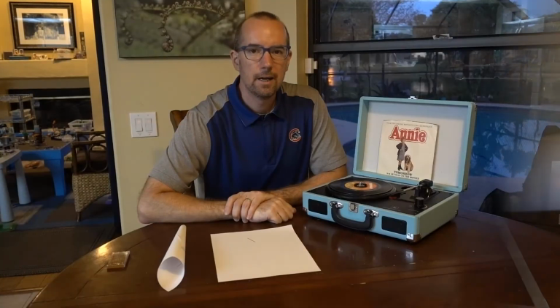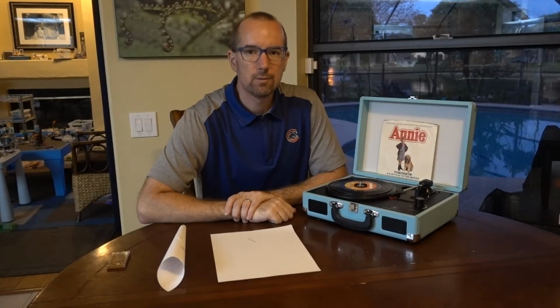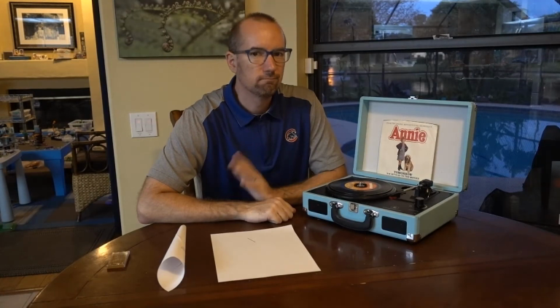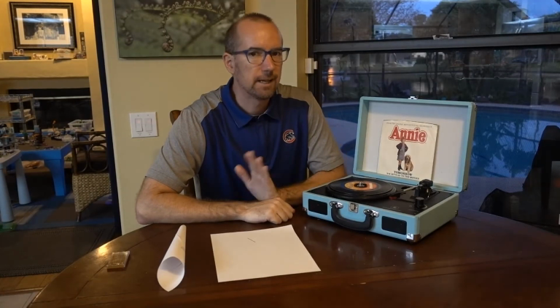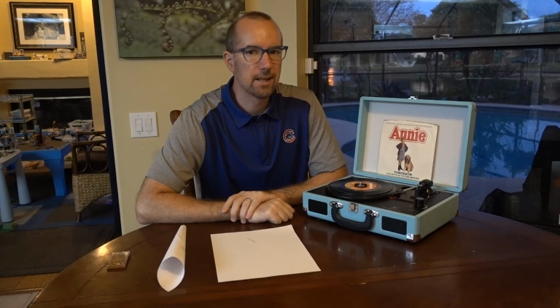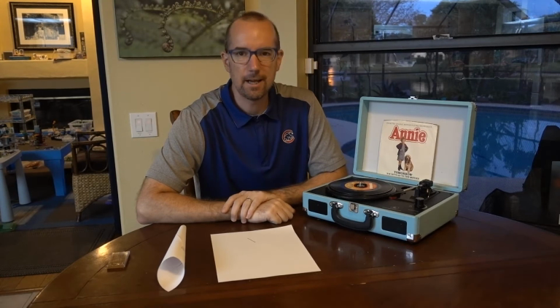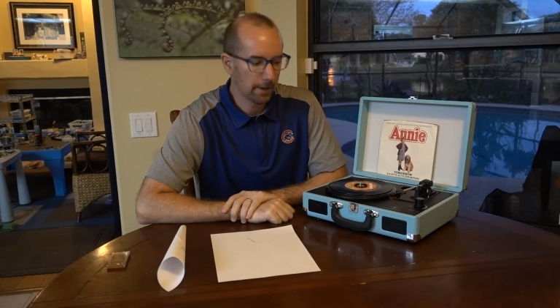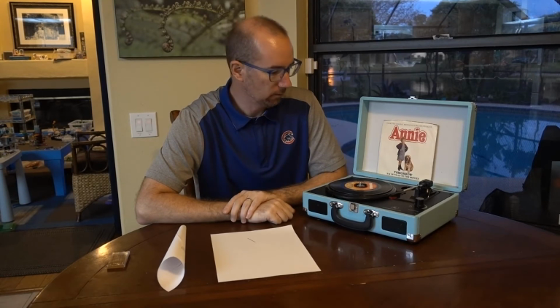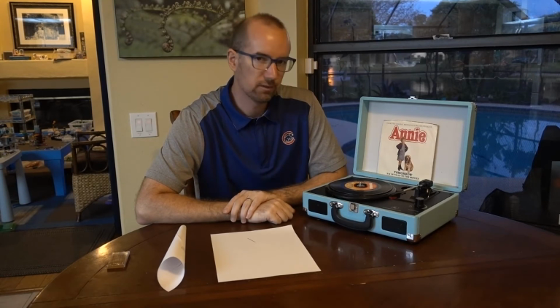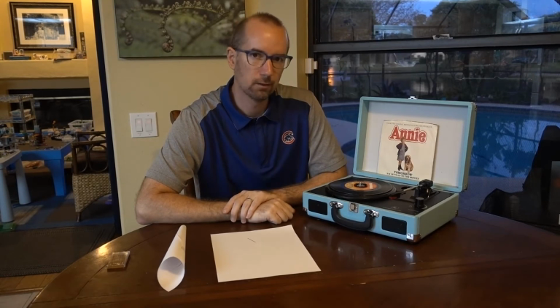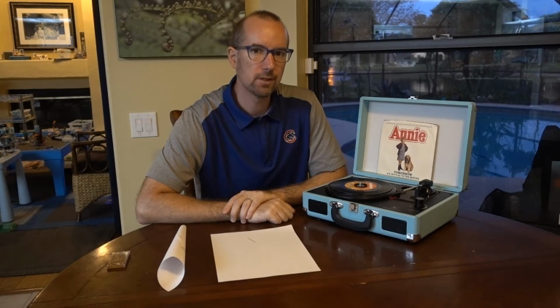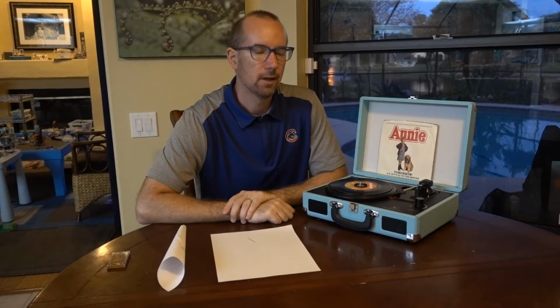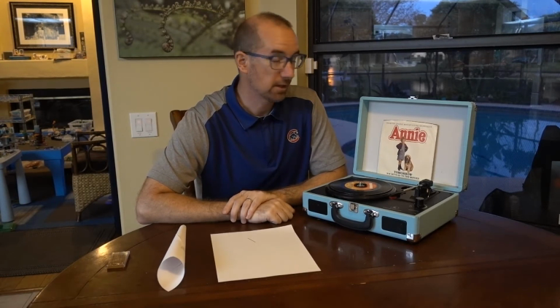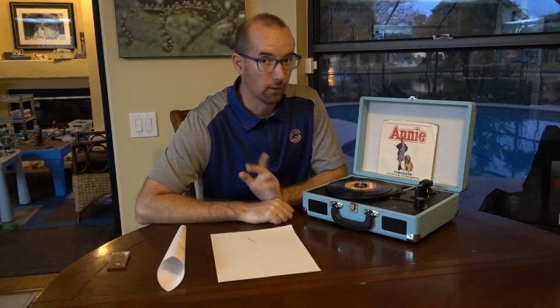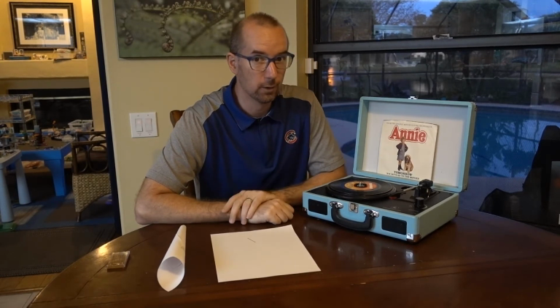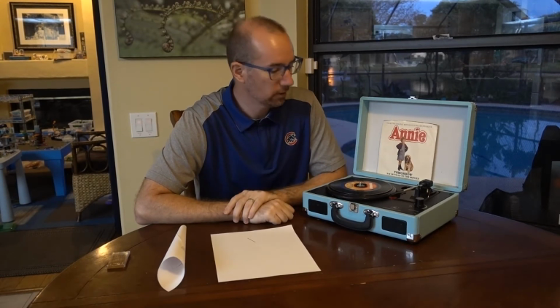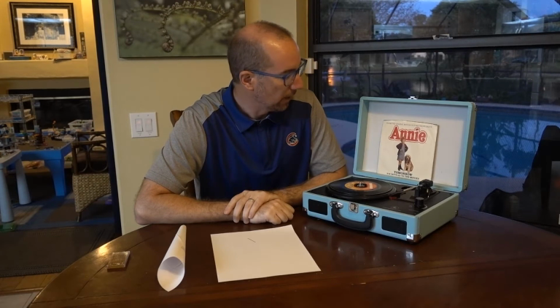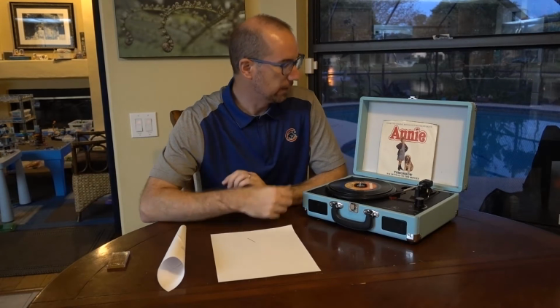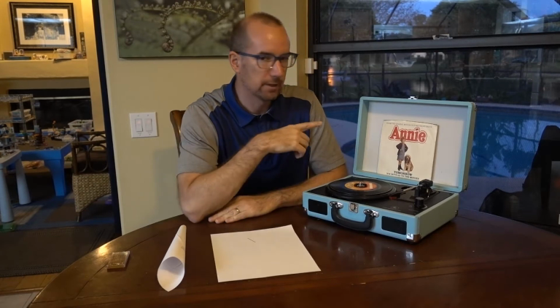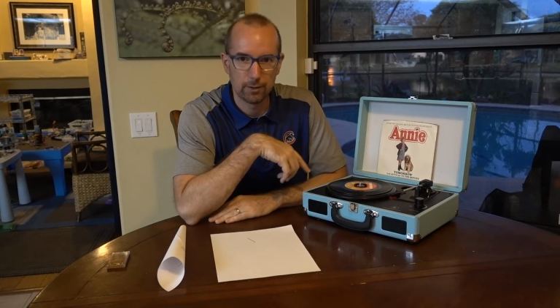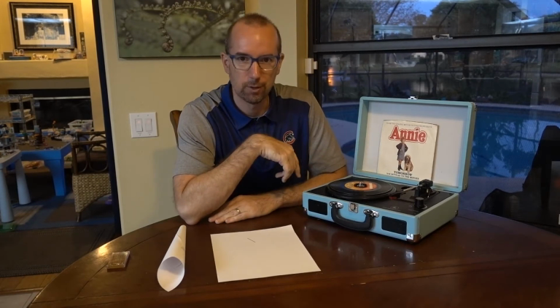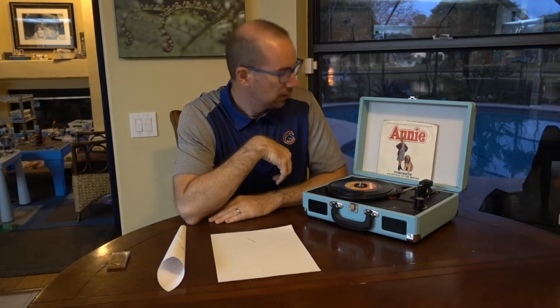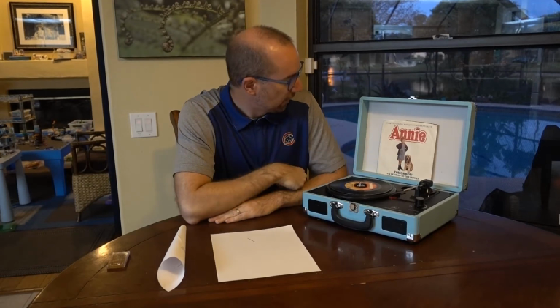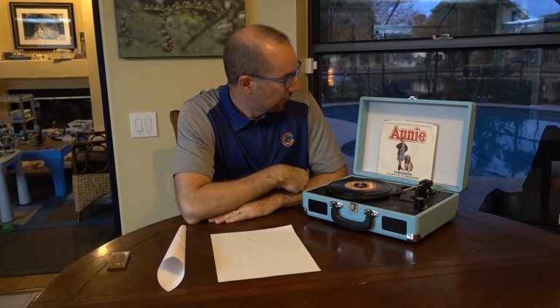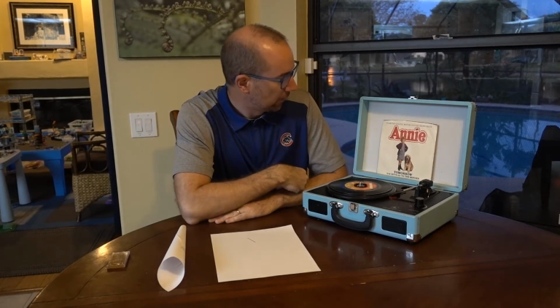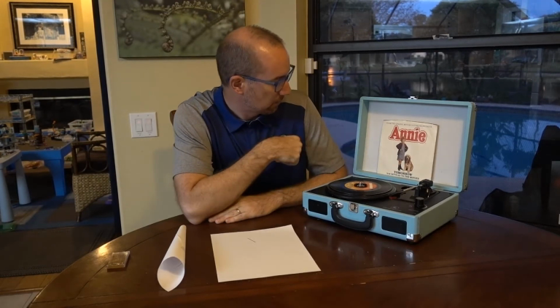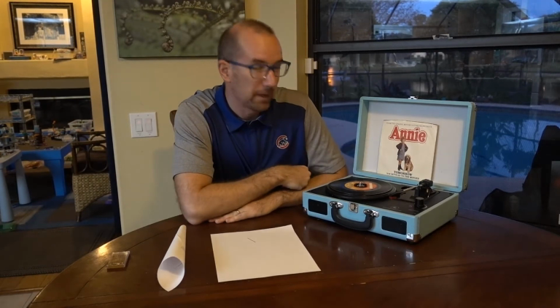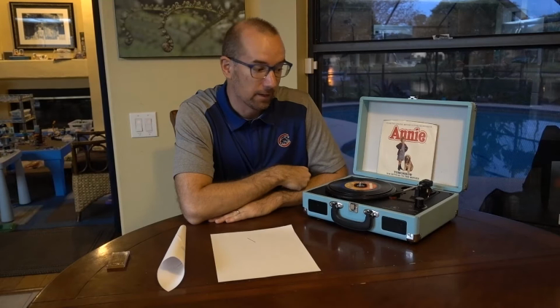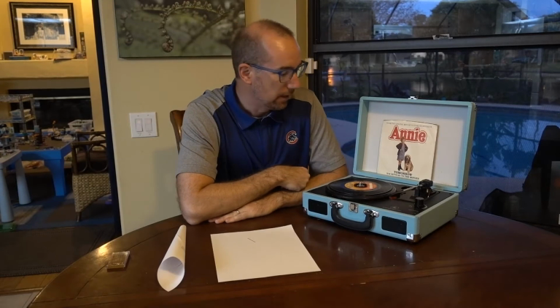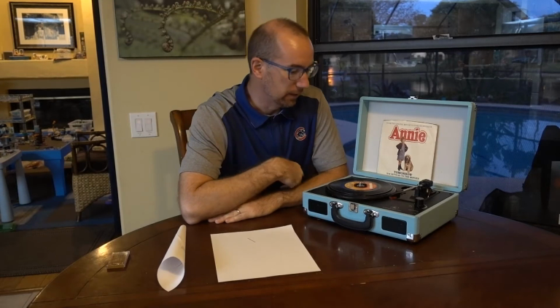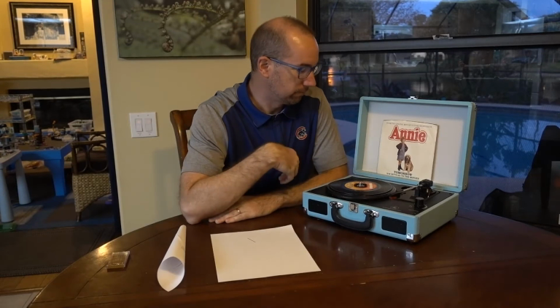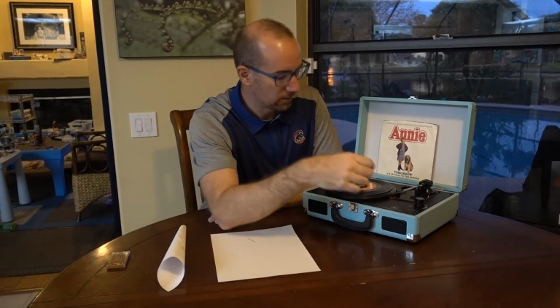Hey guys, it's the end of the day and I thought I would listen to a little music. Just like all of you, I'm sure, I thought I'd break out the old record player. It's something from Annie.